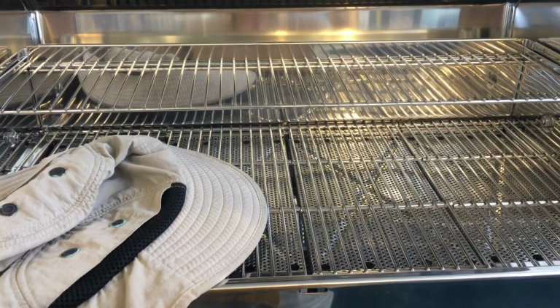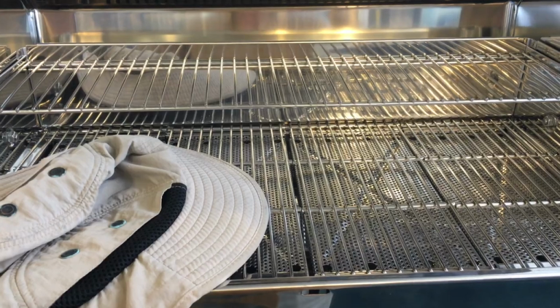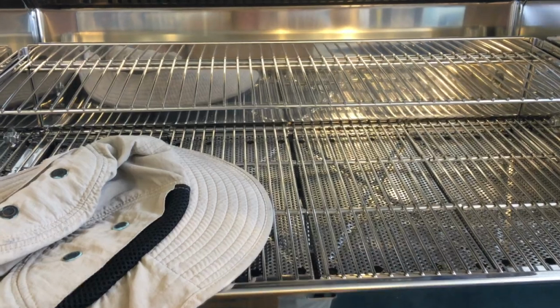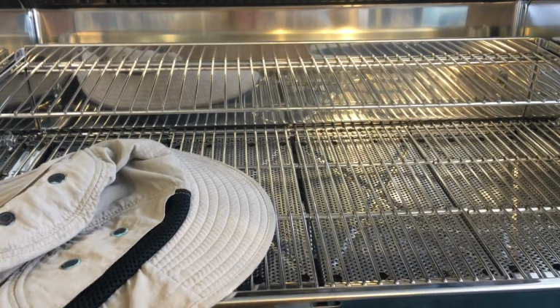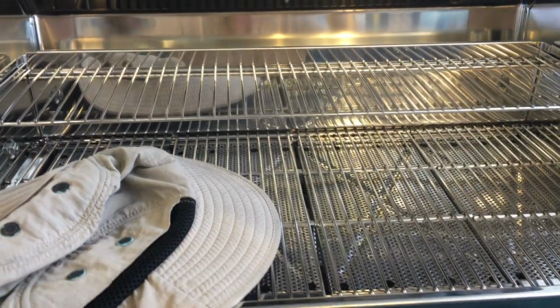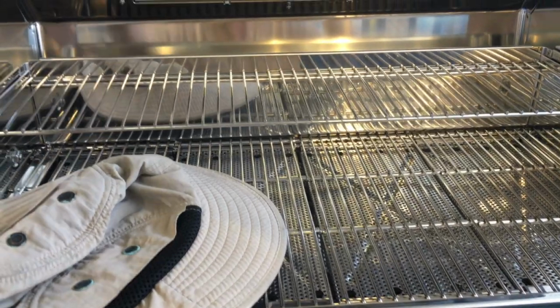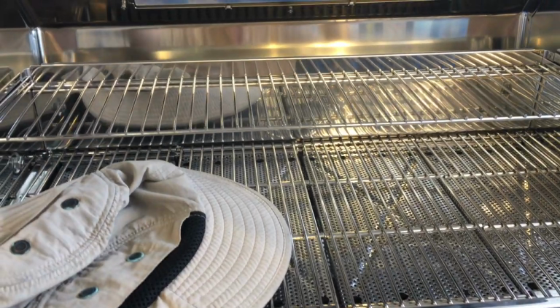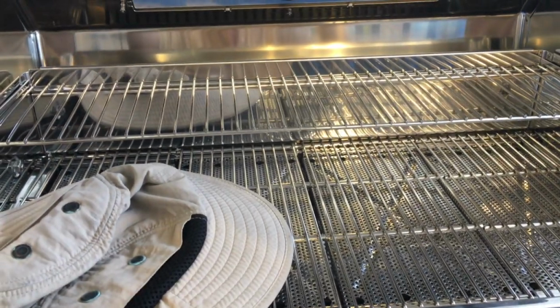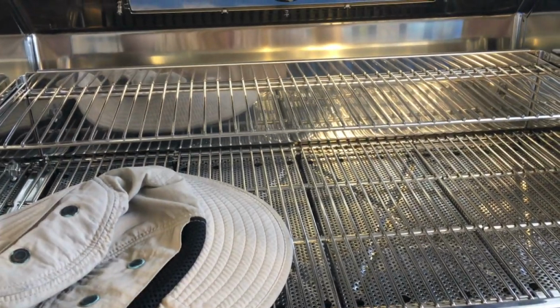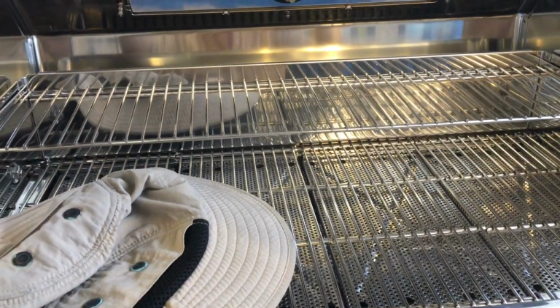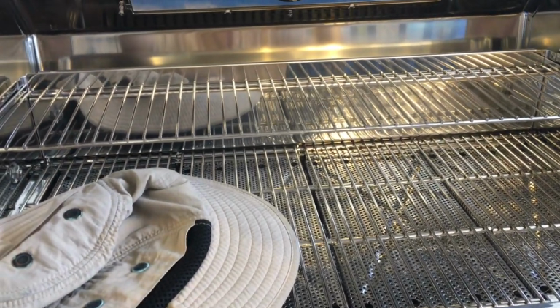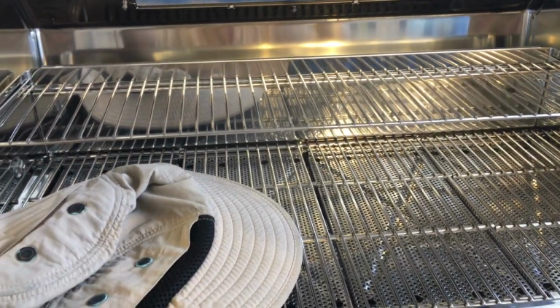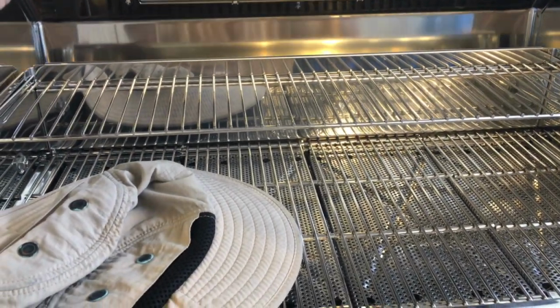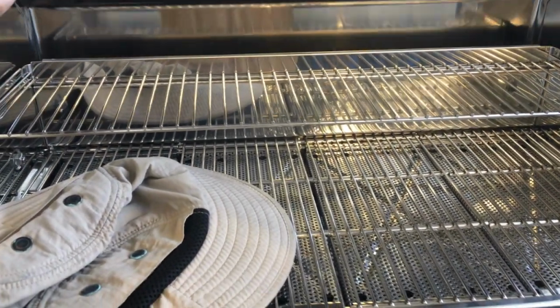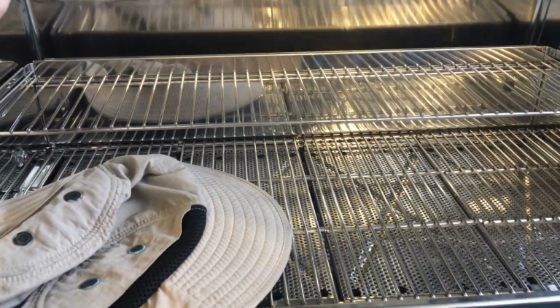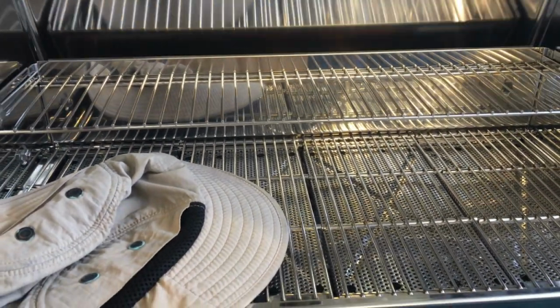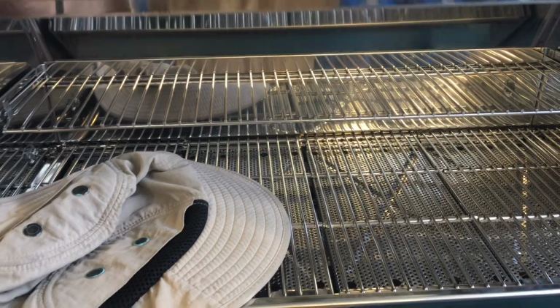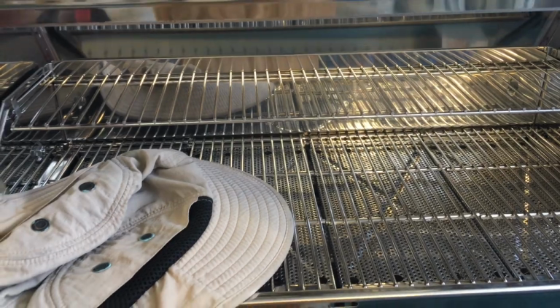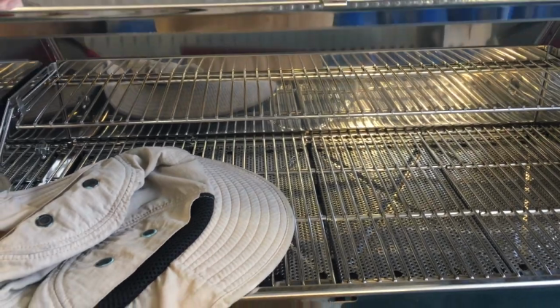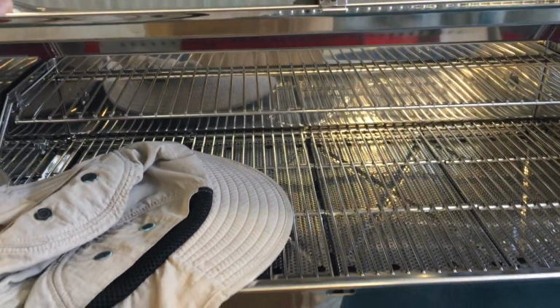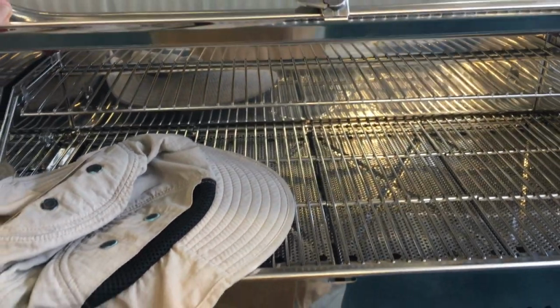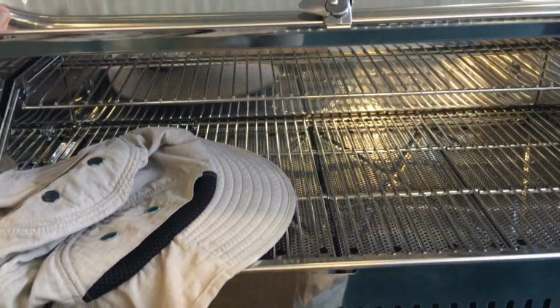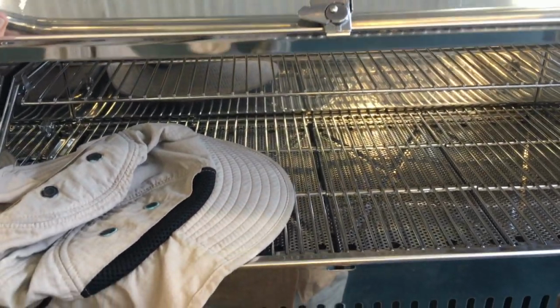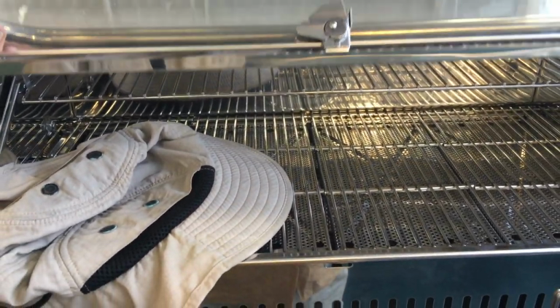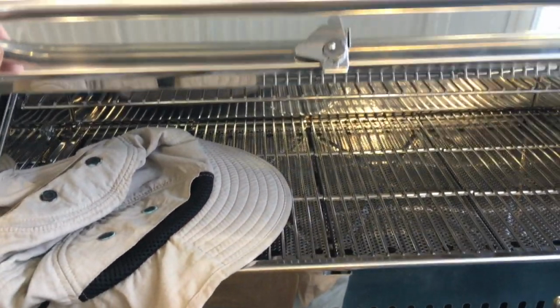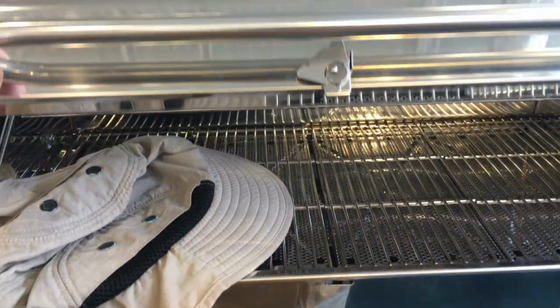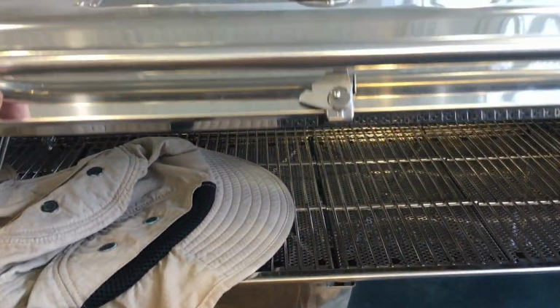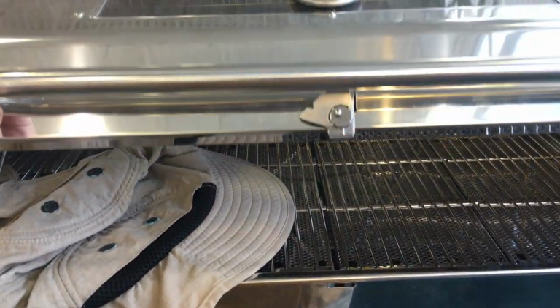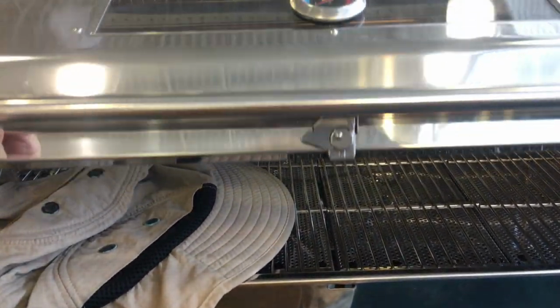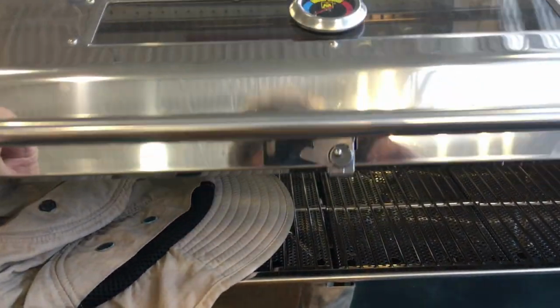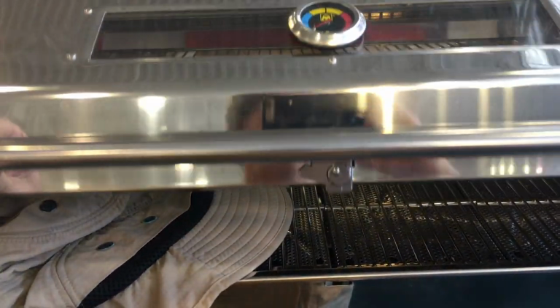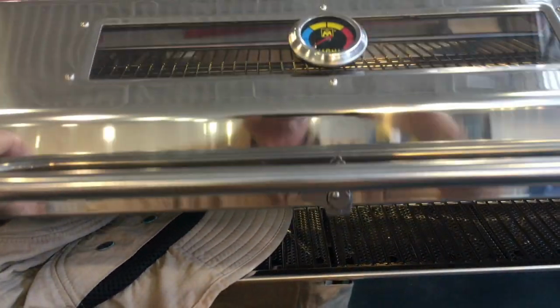You can cook a lot of food on it. Just clamp it to the rail on your boat, put it in a pole holder, put it on the table. Buy it now.